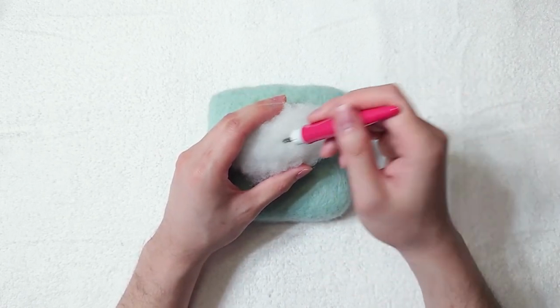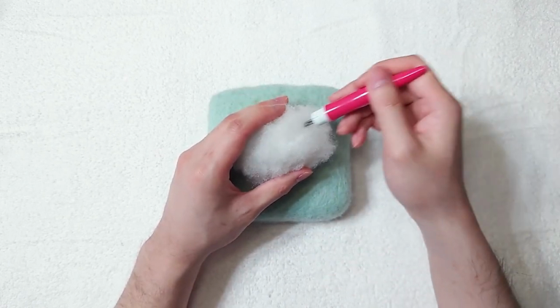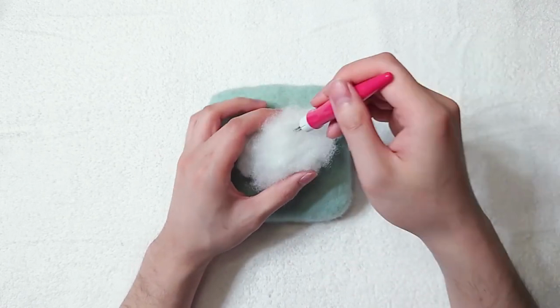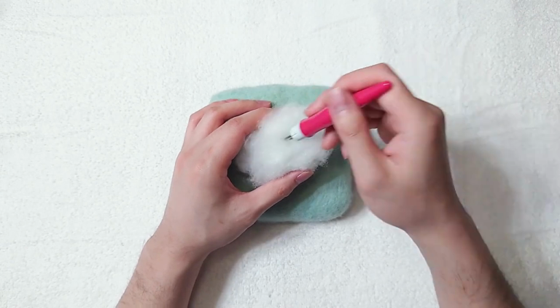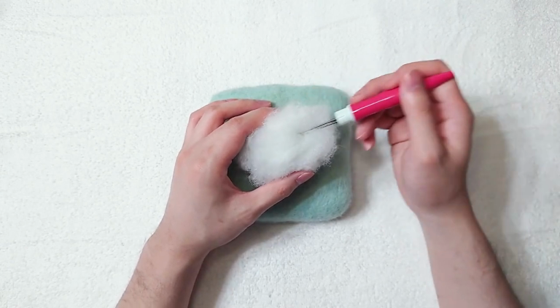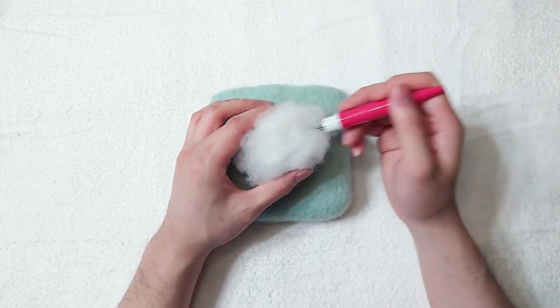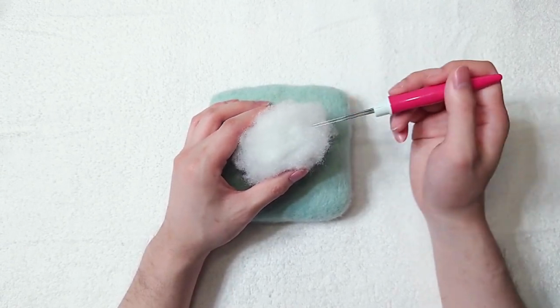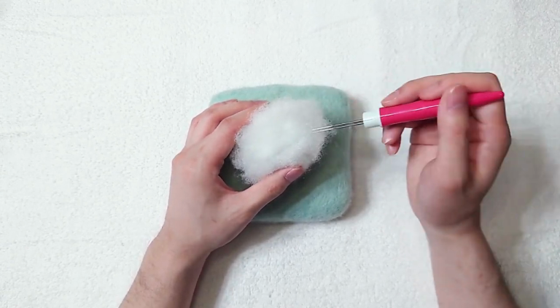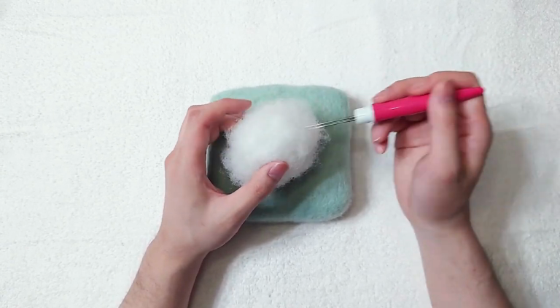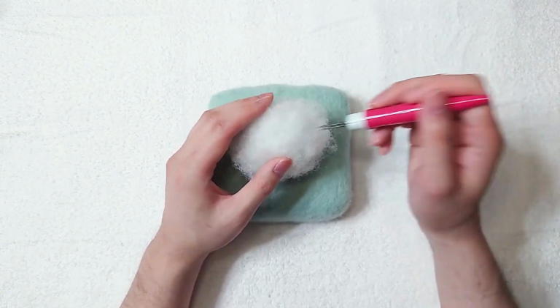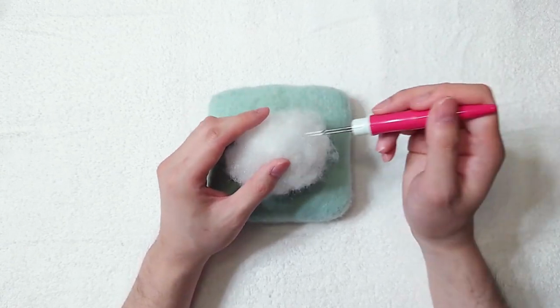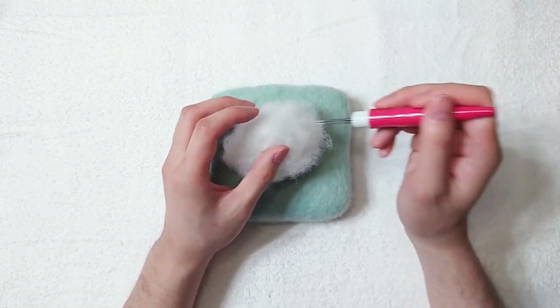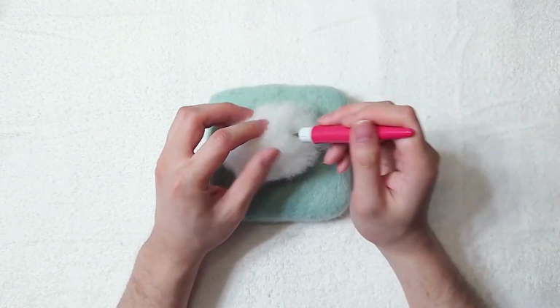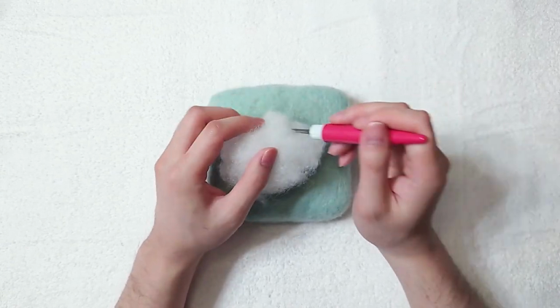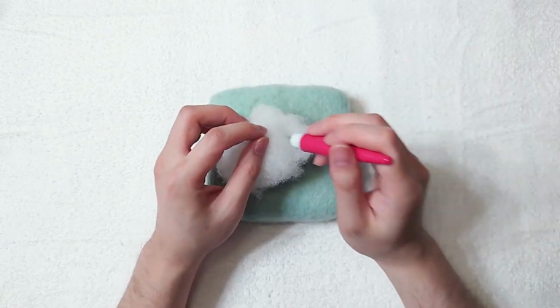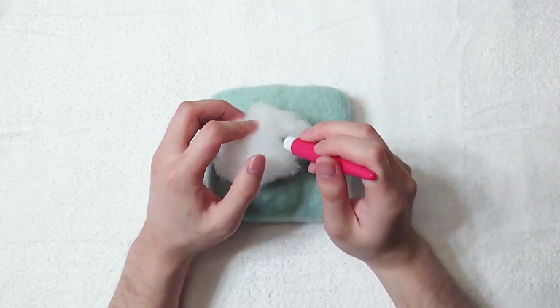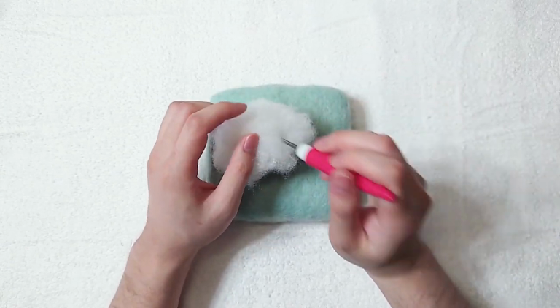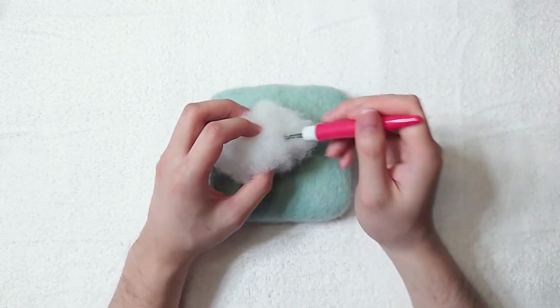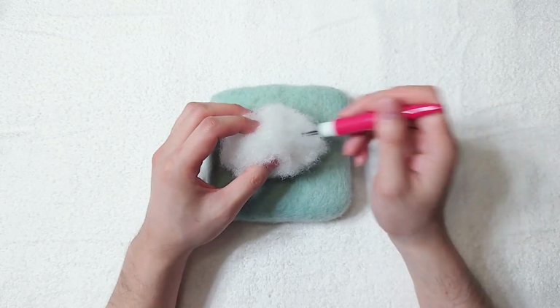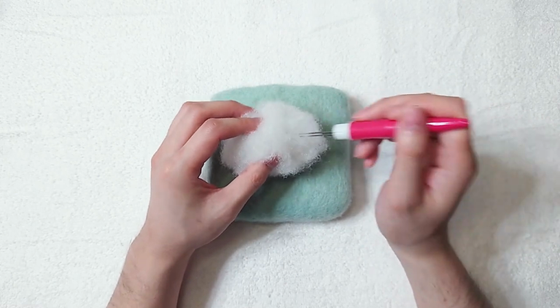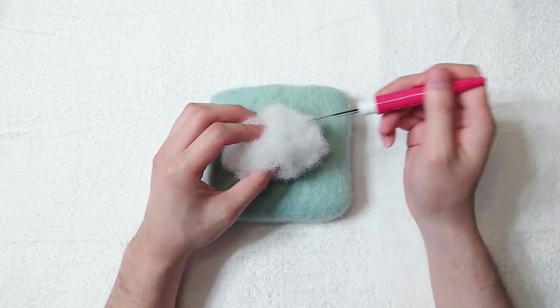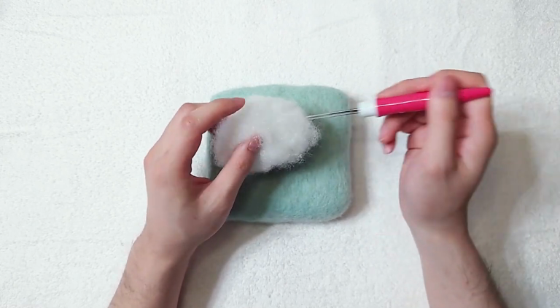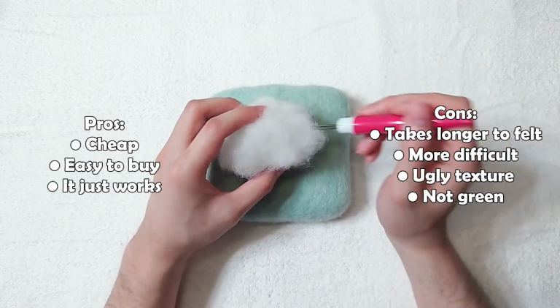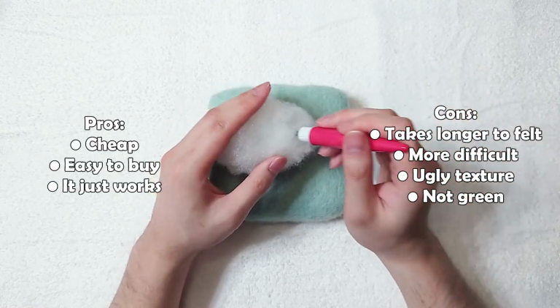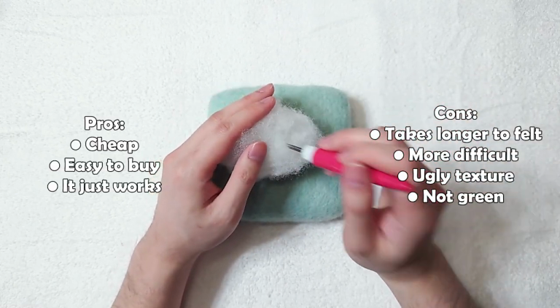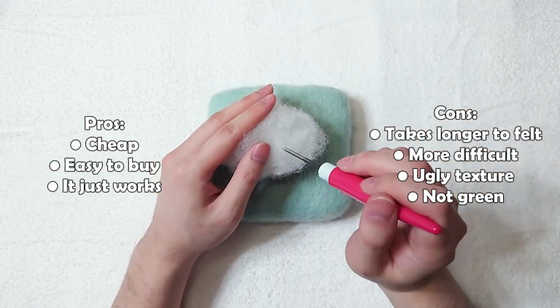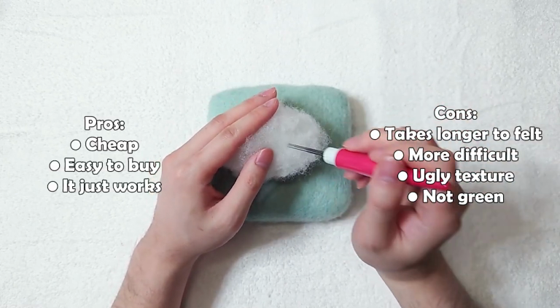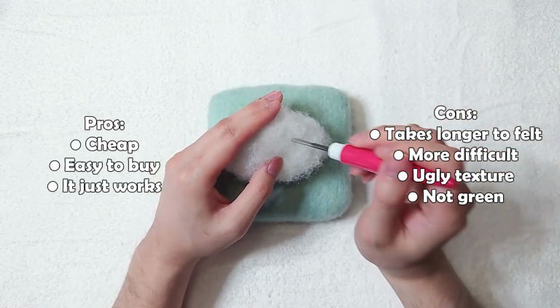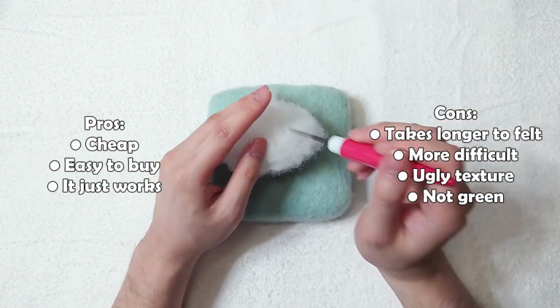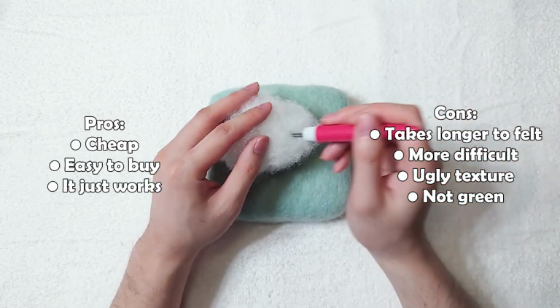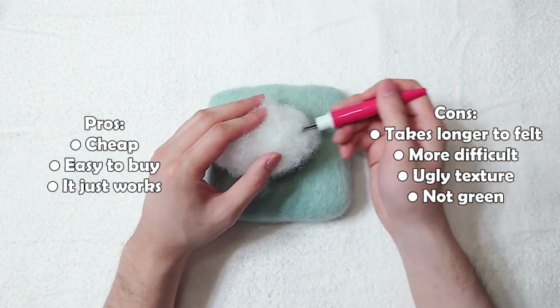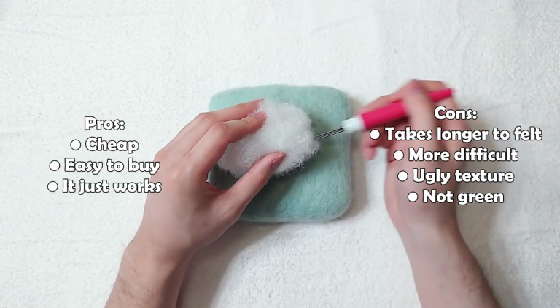Not only is polyfill cheaper, it's also very easy to buy. You can easily find it at local stores or on Amazon. Here is the list of pros and cons for using polyfill as core.